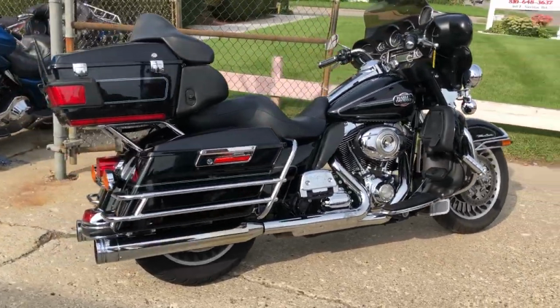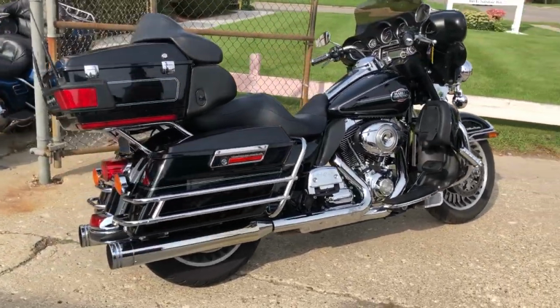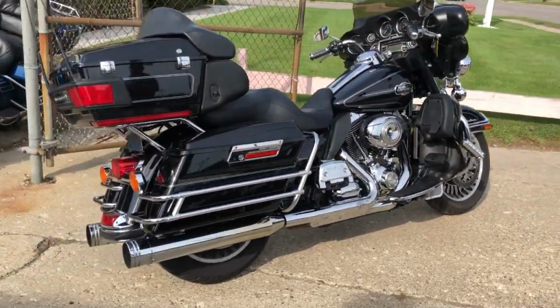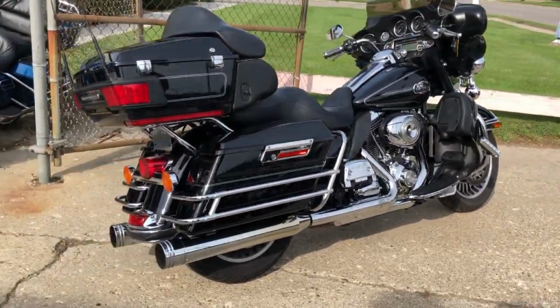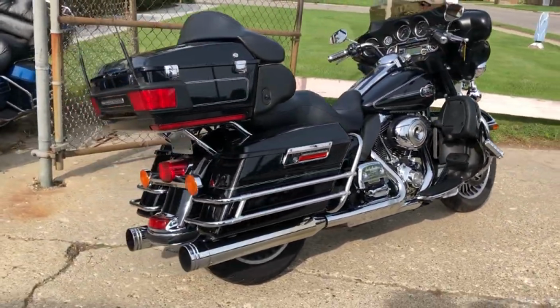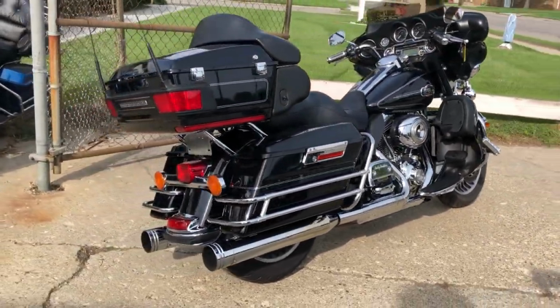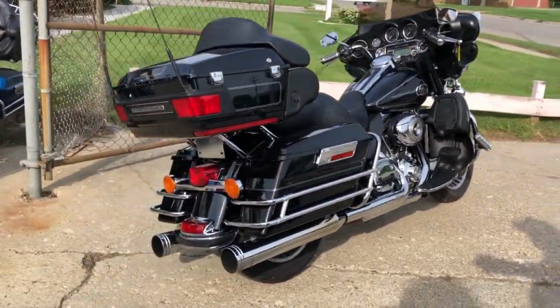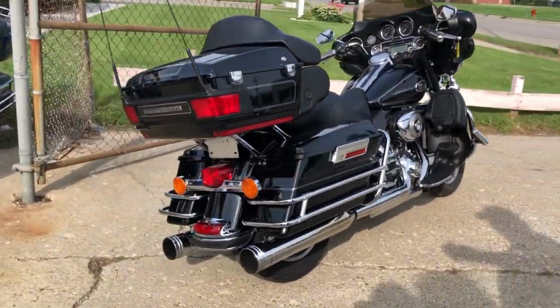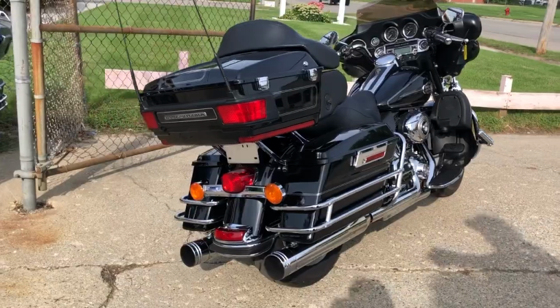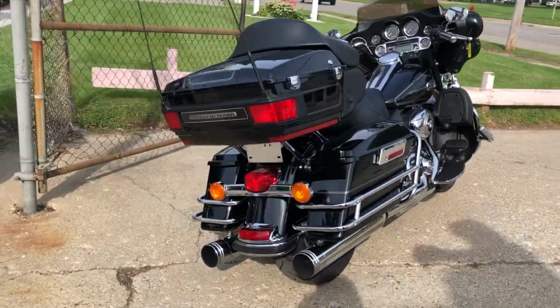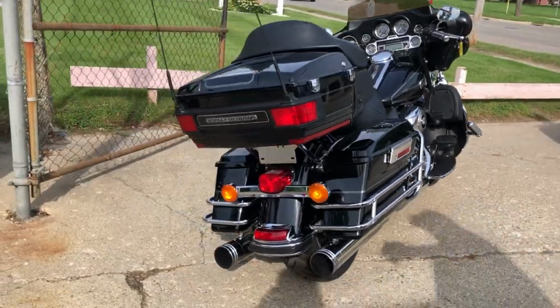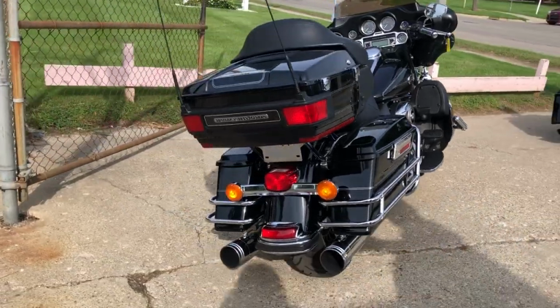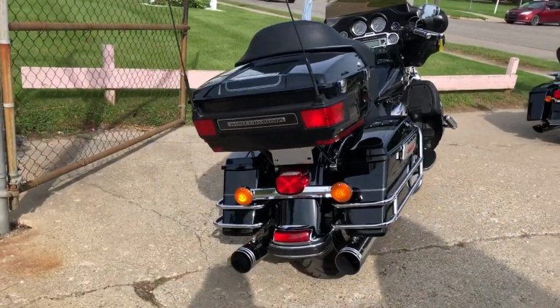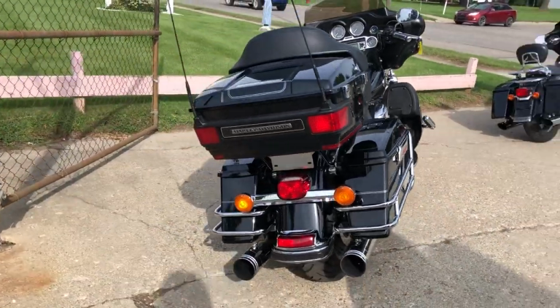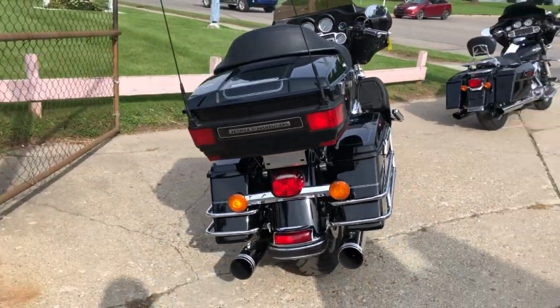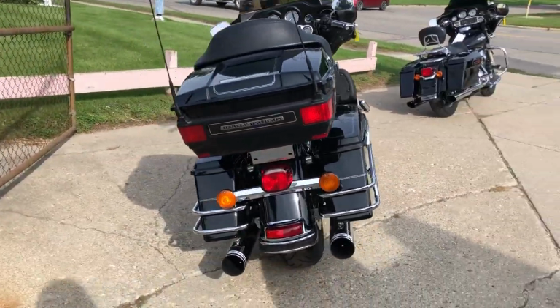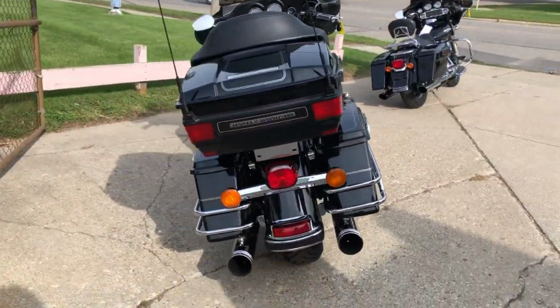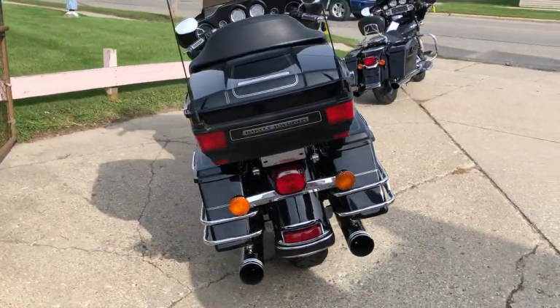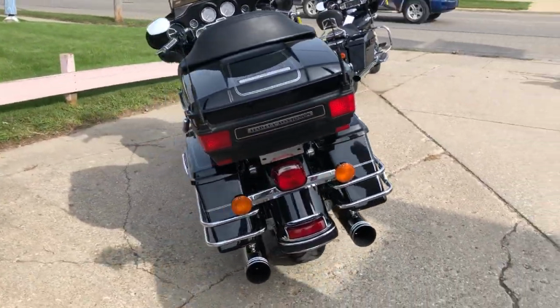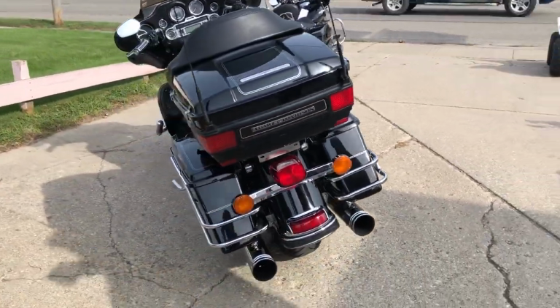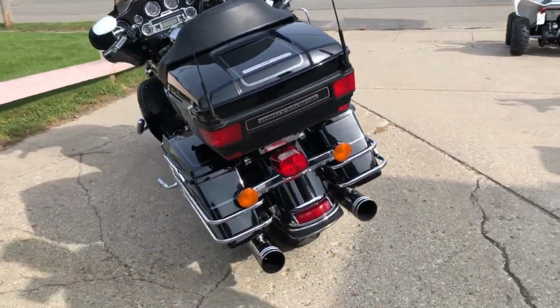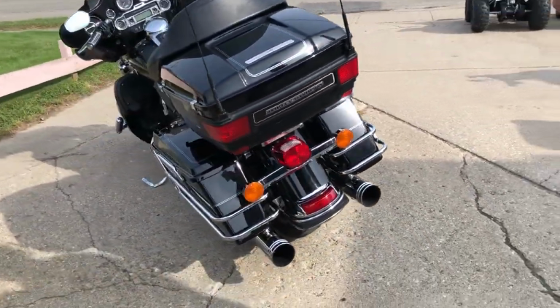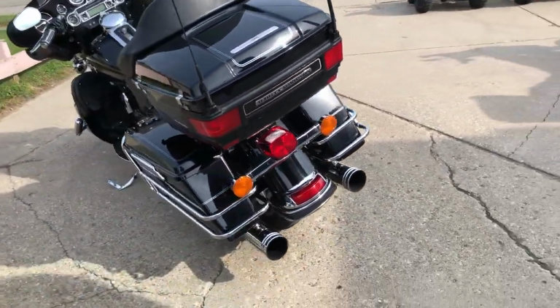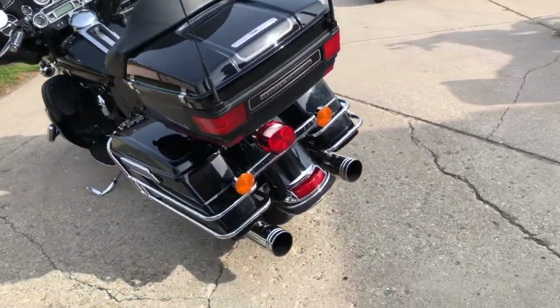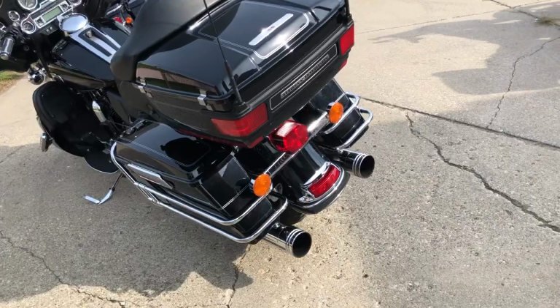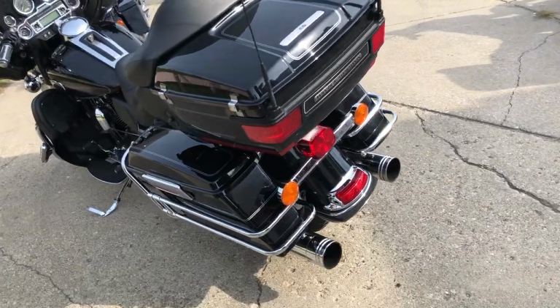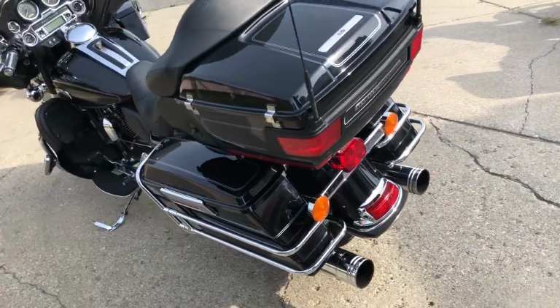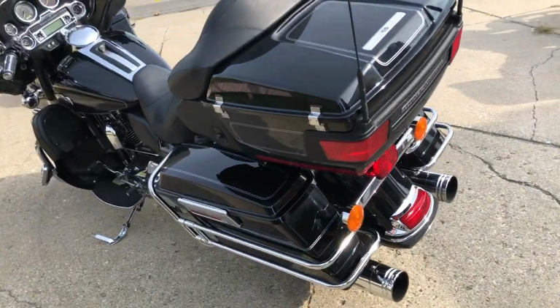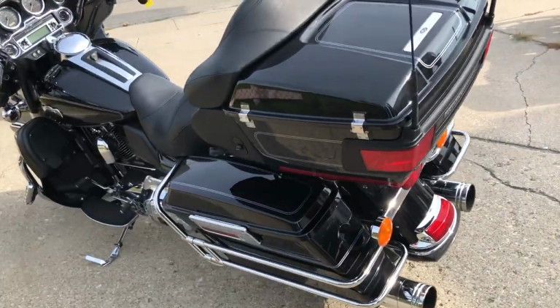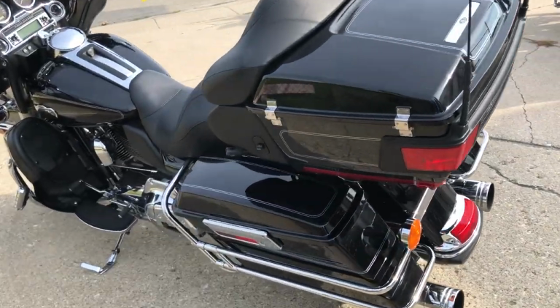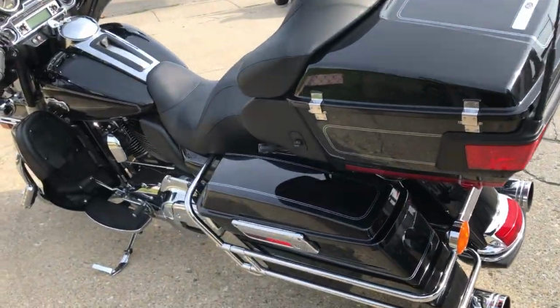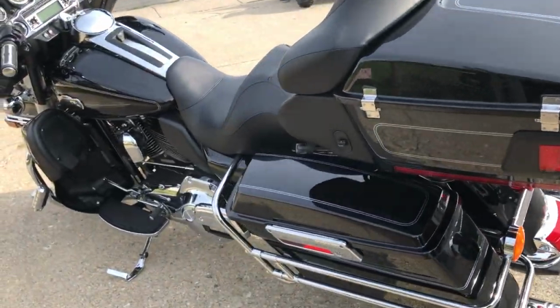This one's all stock, no modifications, but it comes in that high gloss vivid black paint that shines like new. Chrome looks good, sharp bike, runs strong, ready to go.